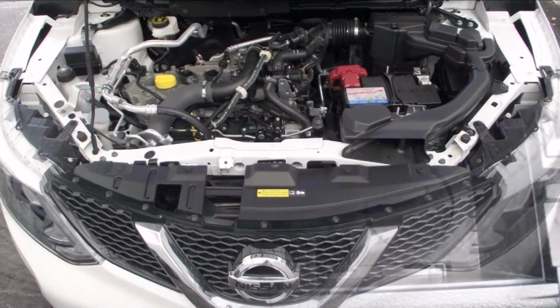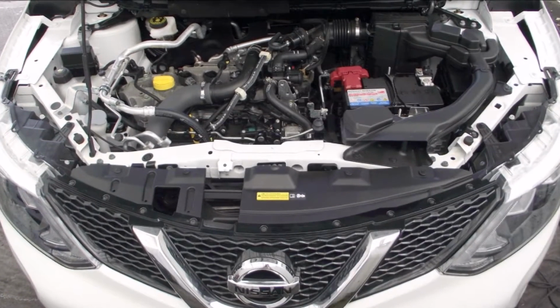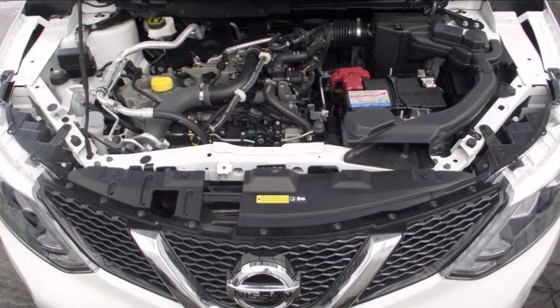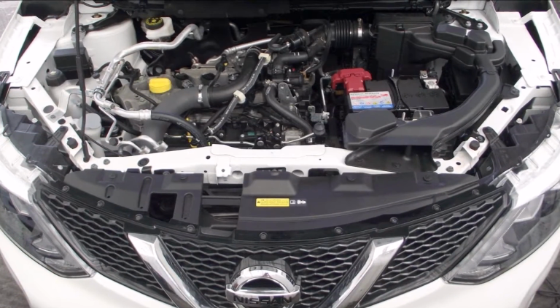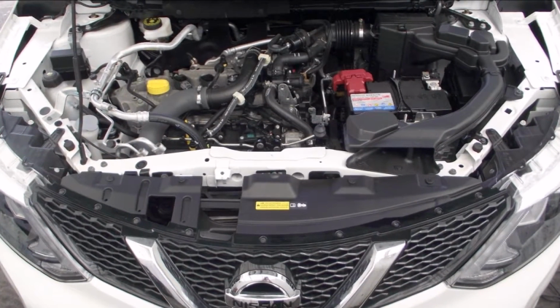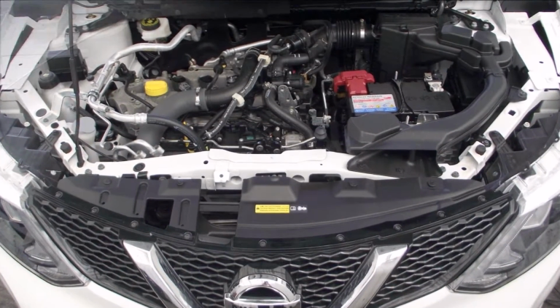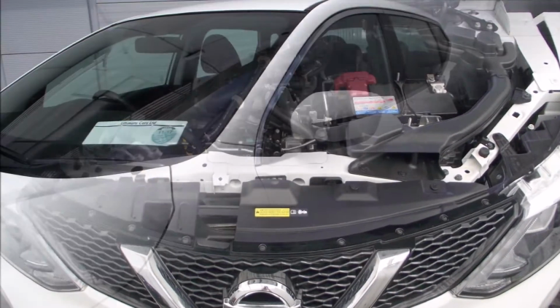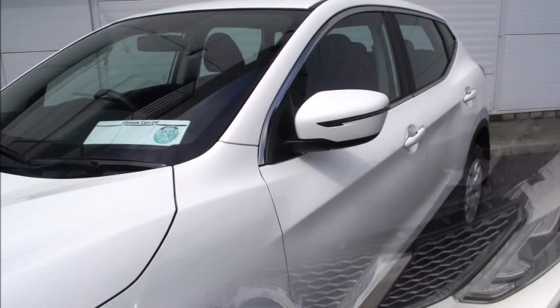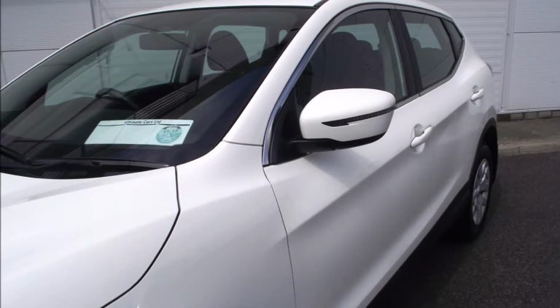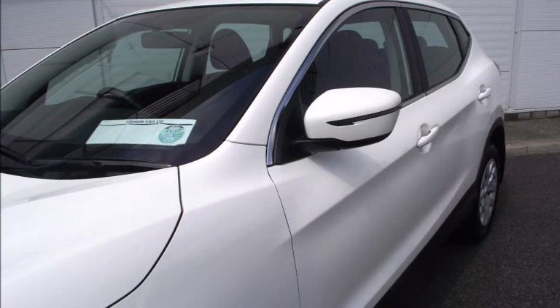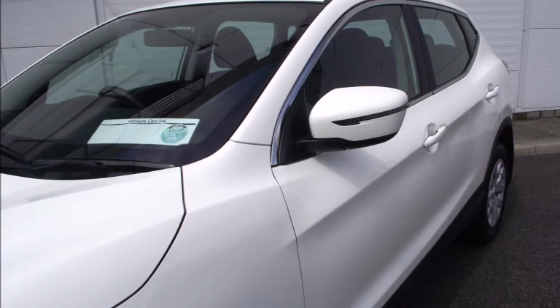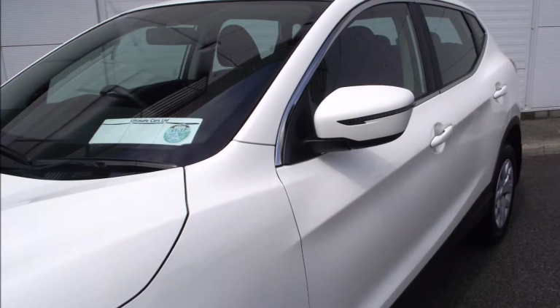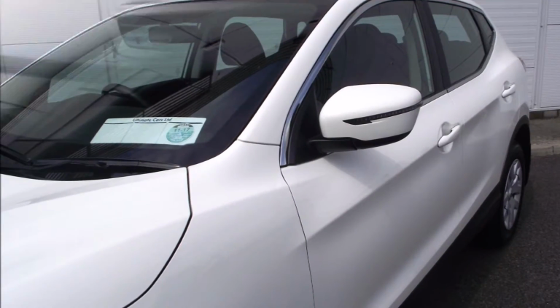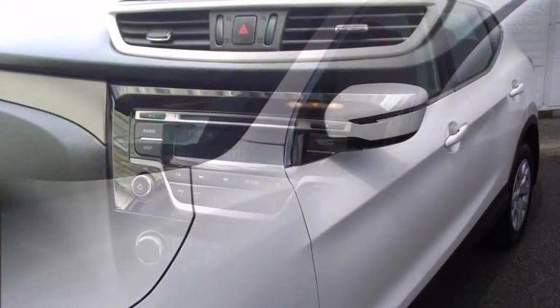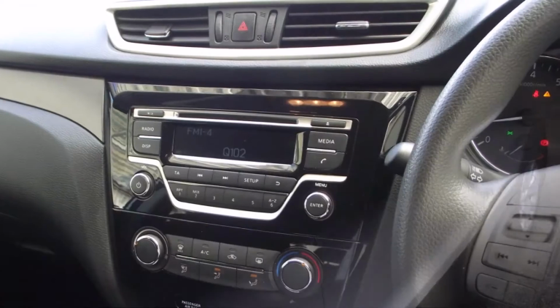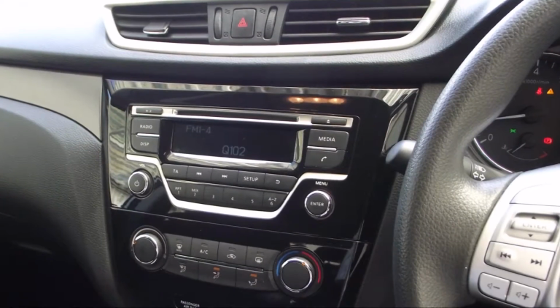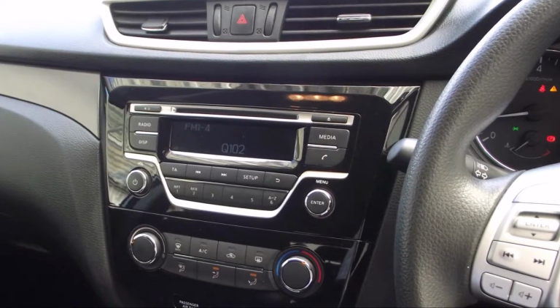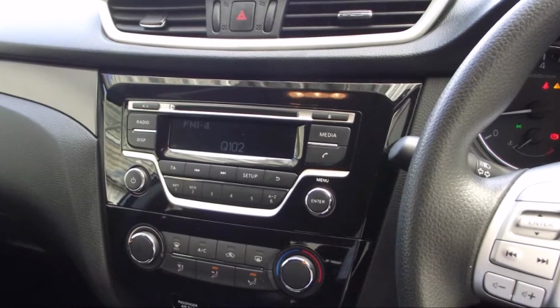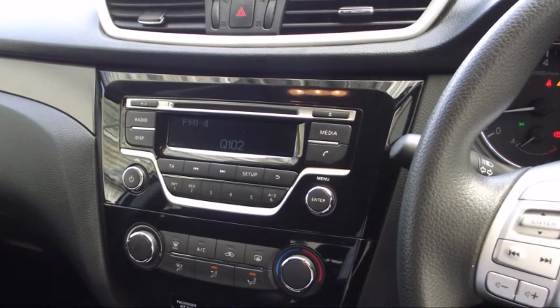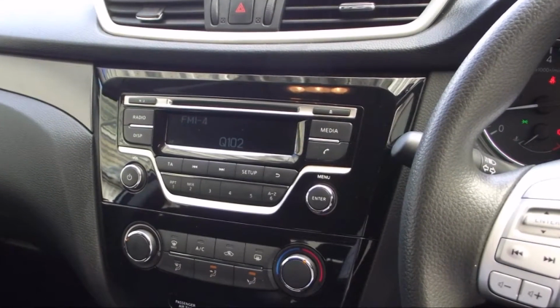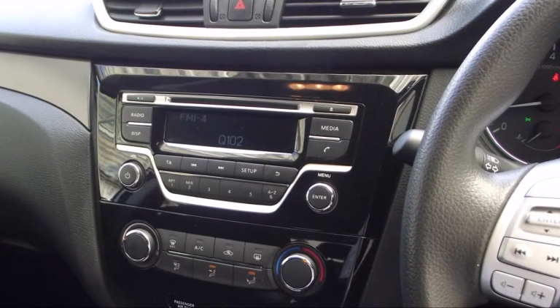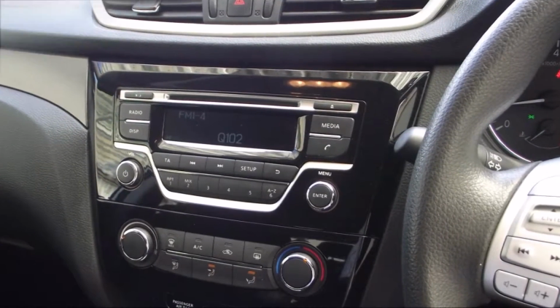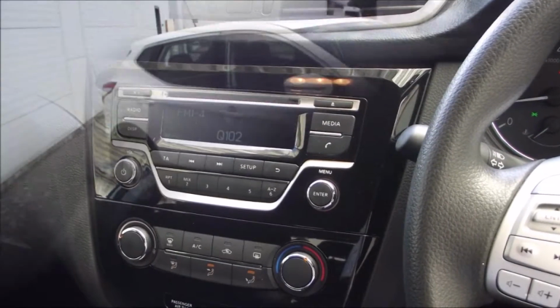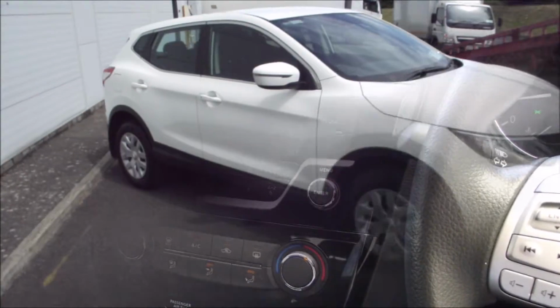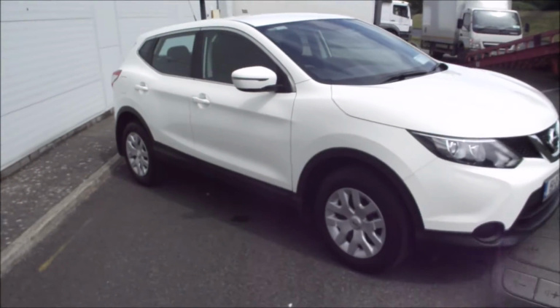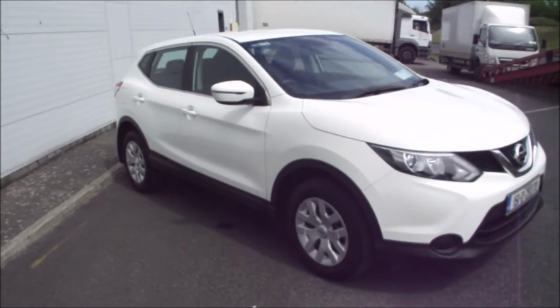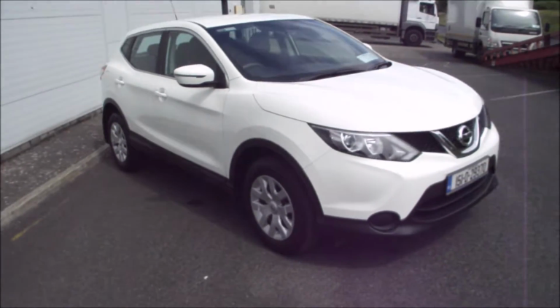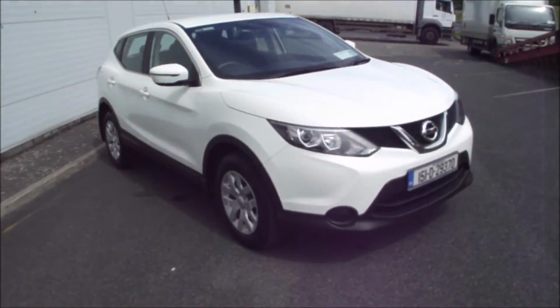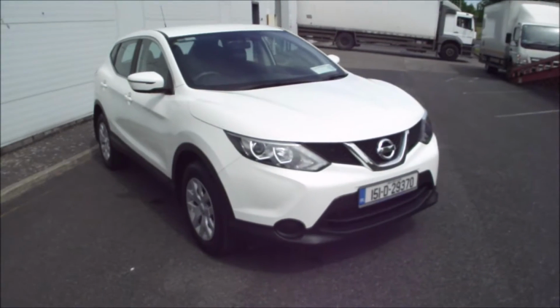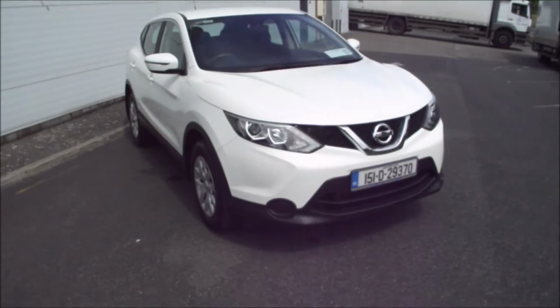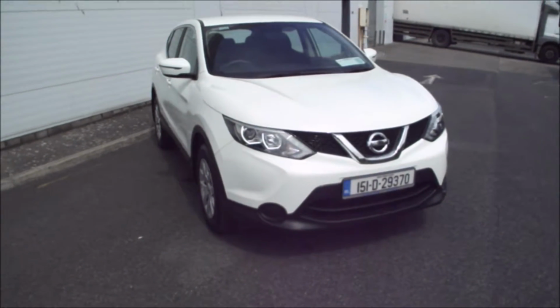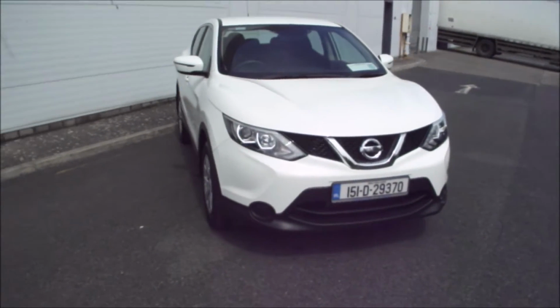It is a 1.2 turbo petrol which, take it from me, drives better than many much bigger engines. I hadn't driven one prior to this and I was genuinely impressed by how well this car drove.